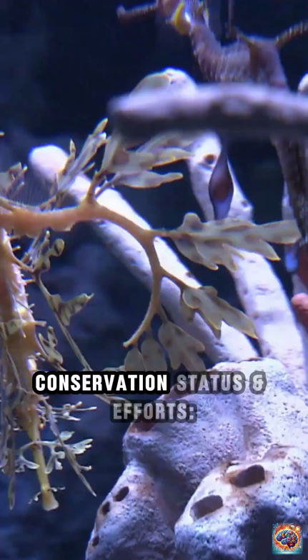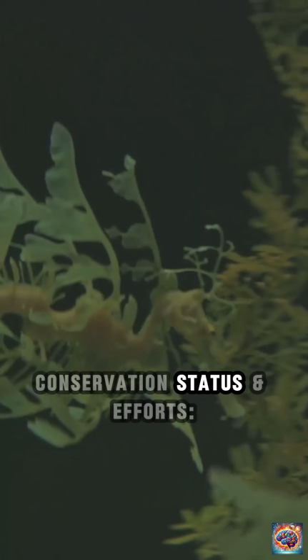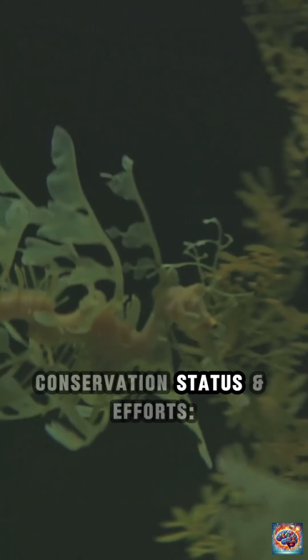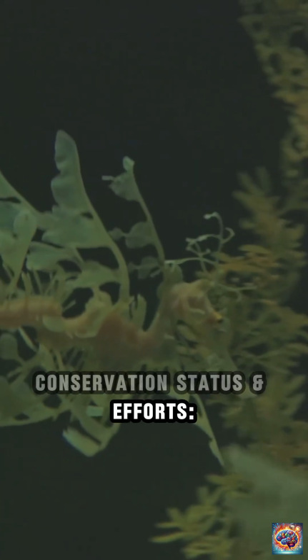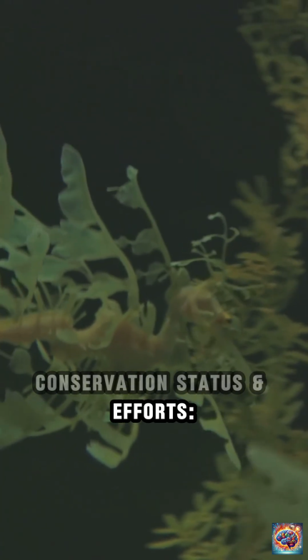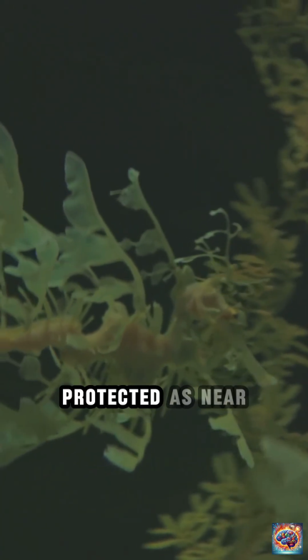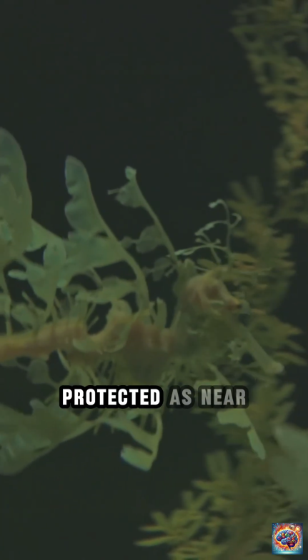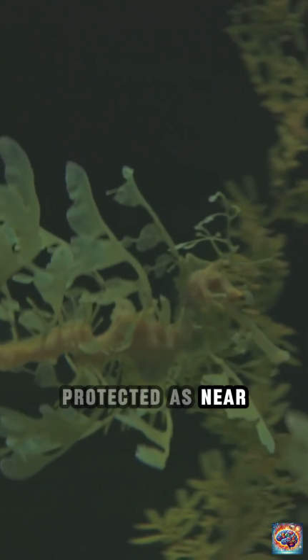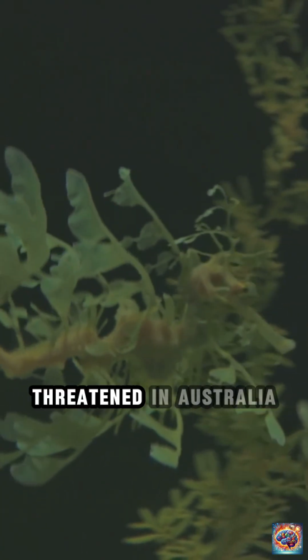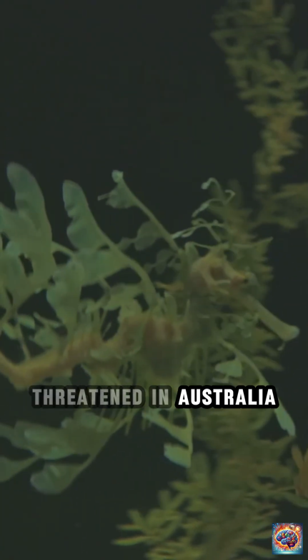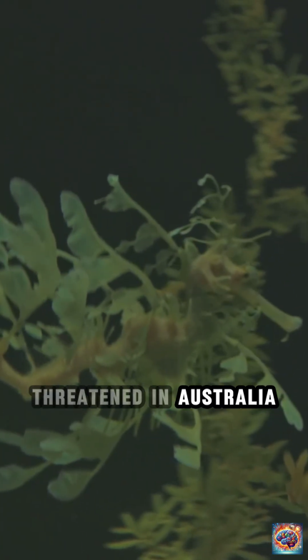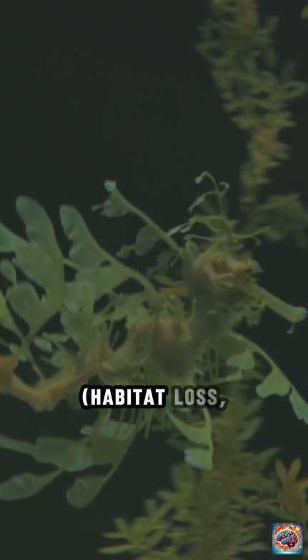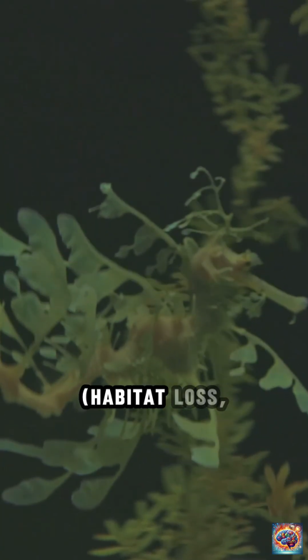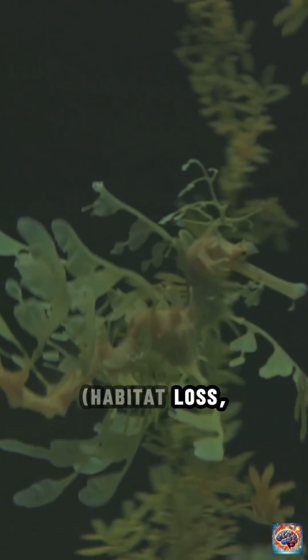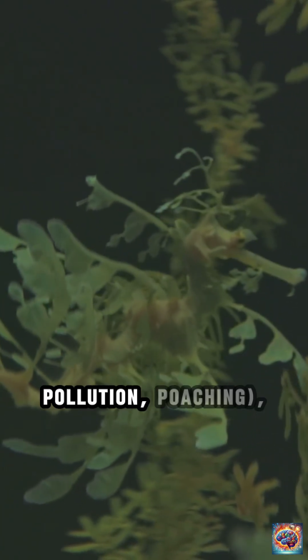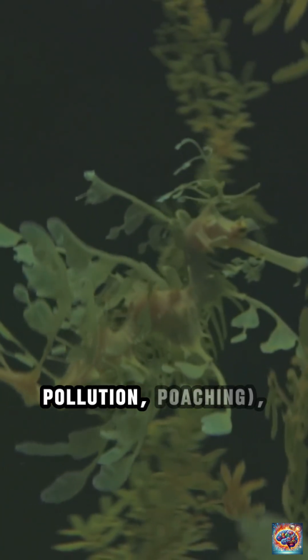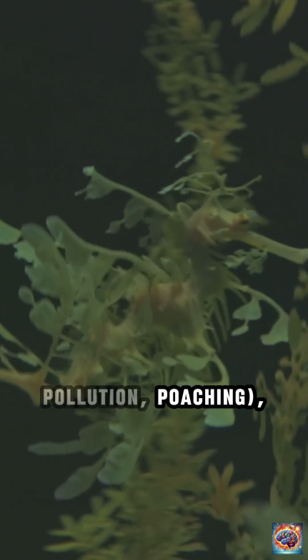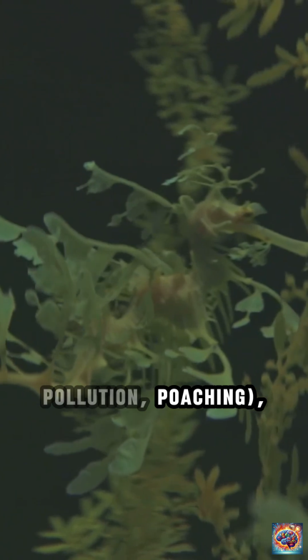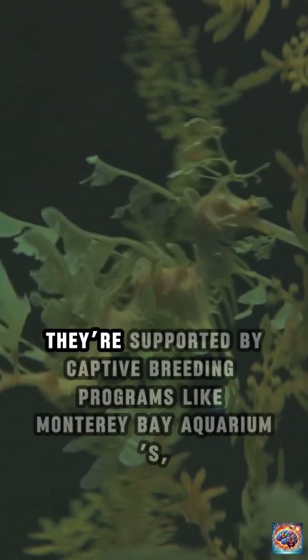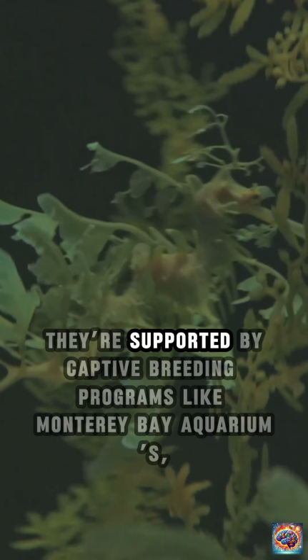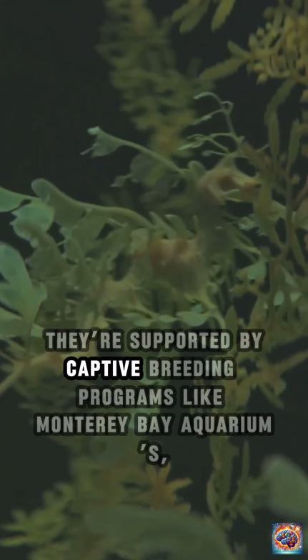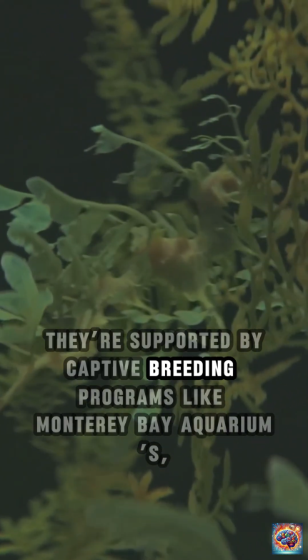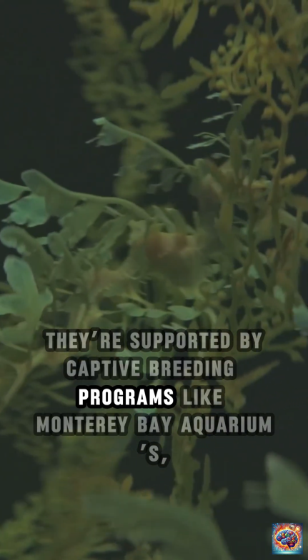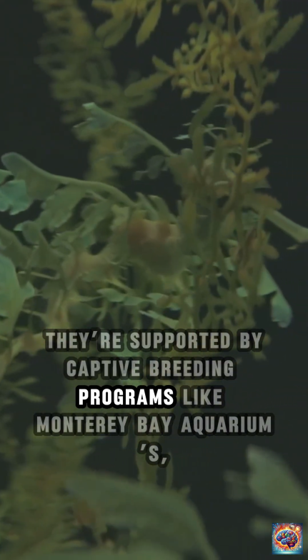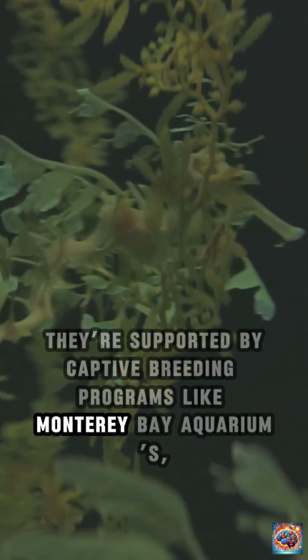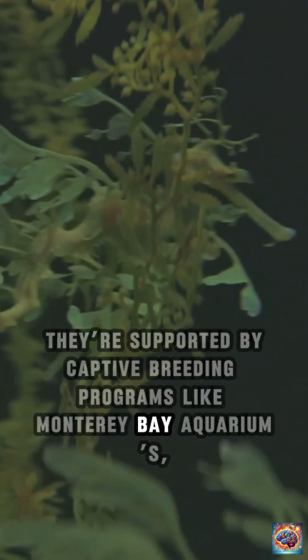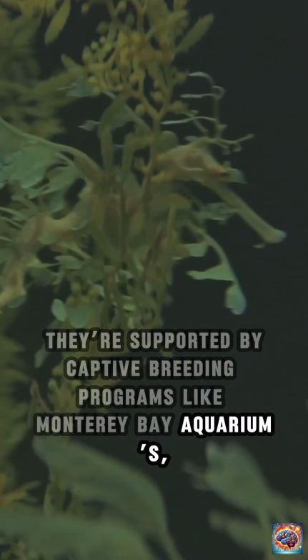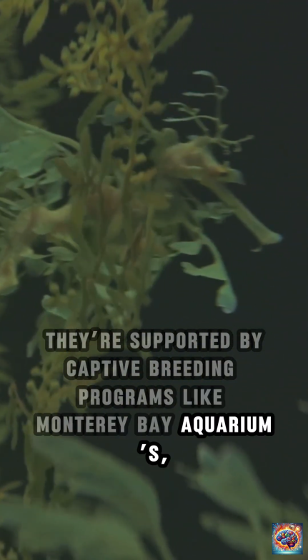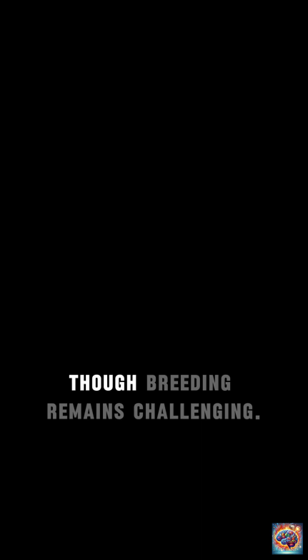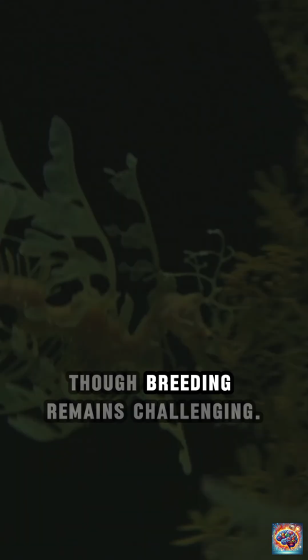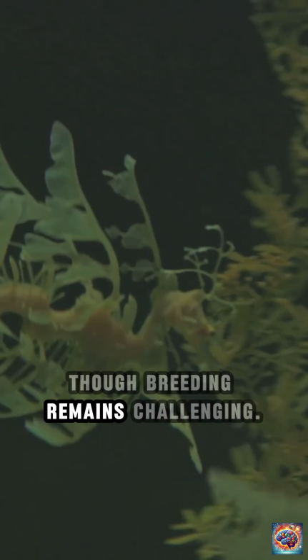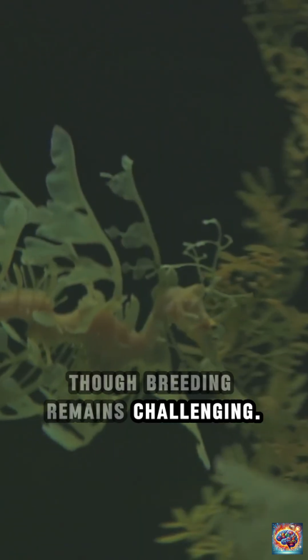Conservation status and efforts. Protected as near-threatened in Australia, they face habitat loss, pollution, and poaching. They are supported by captive breeding programs like Monterey Bay Aquarium's, though breeding remains challenging.